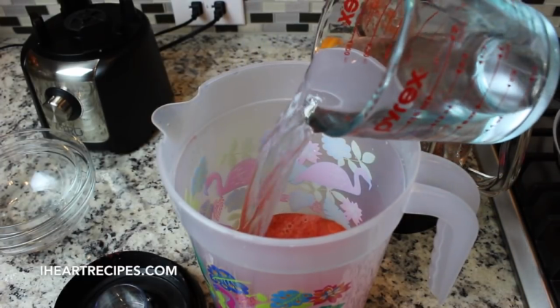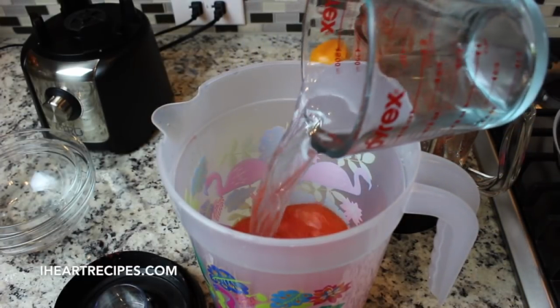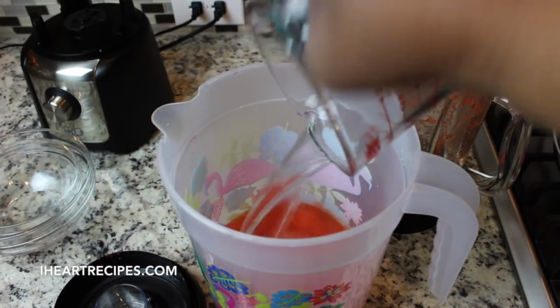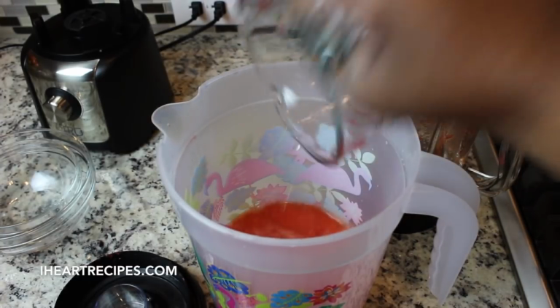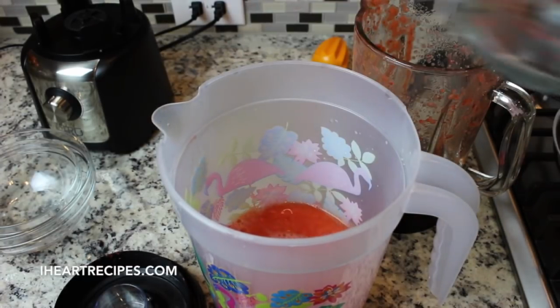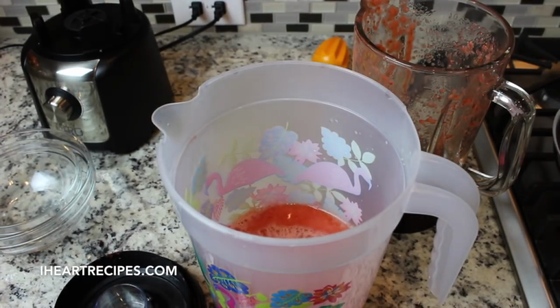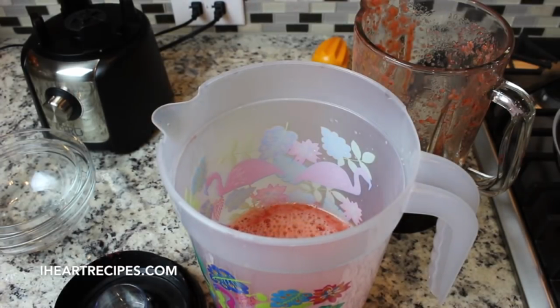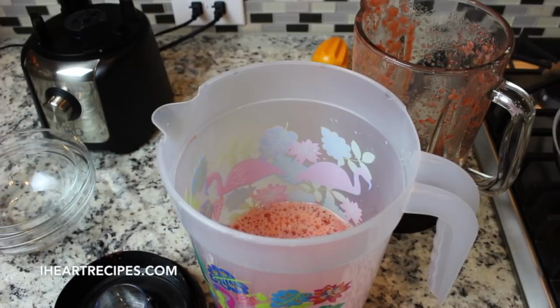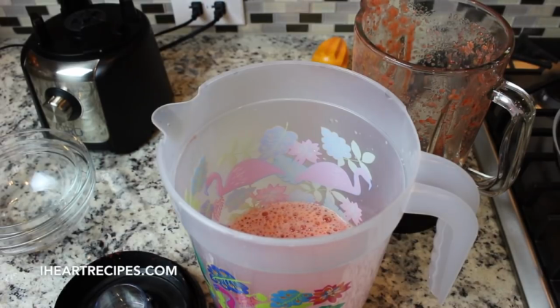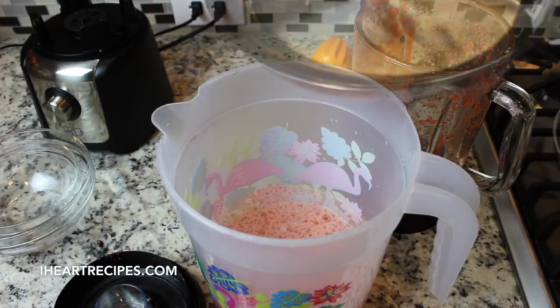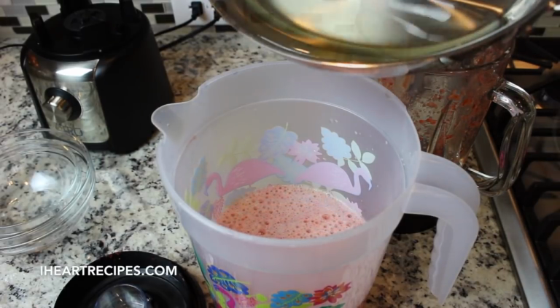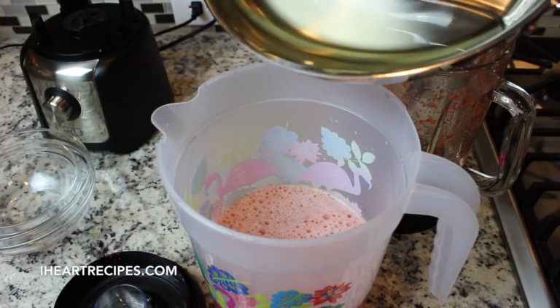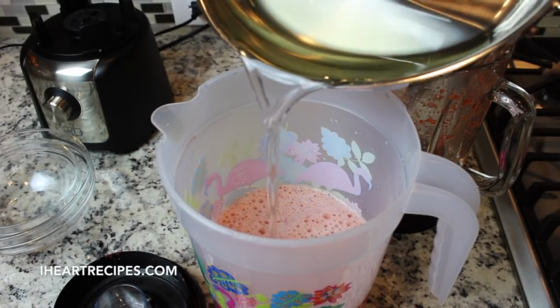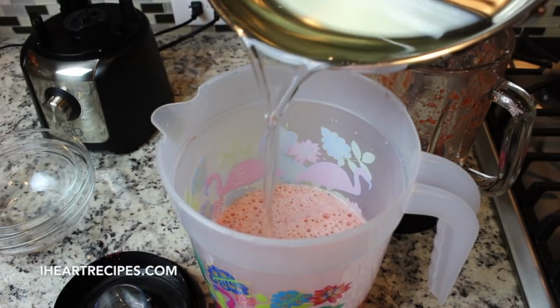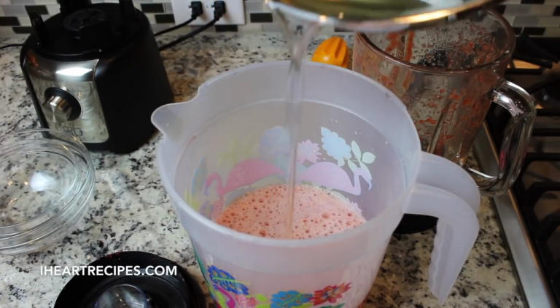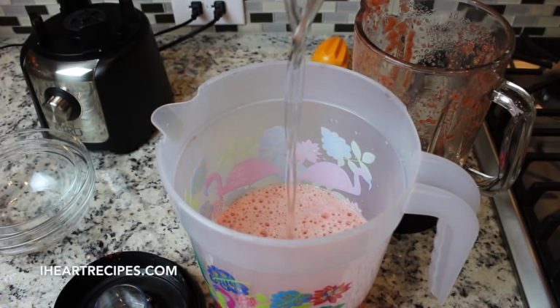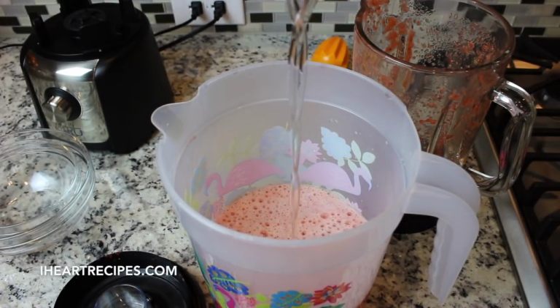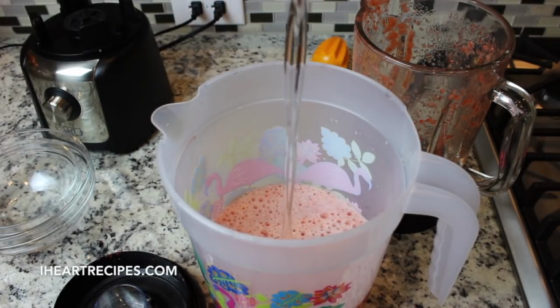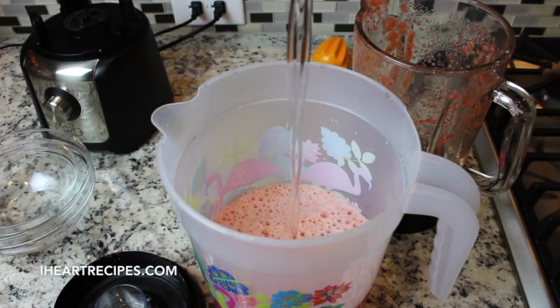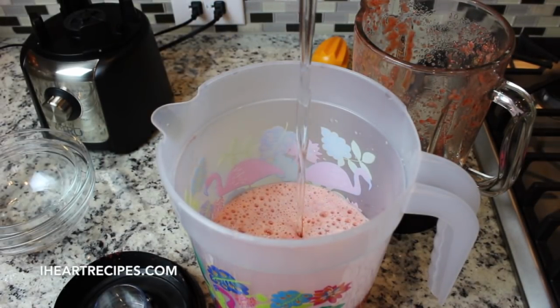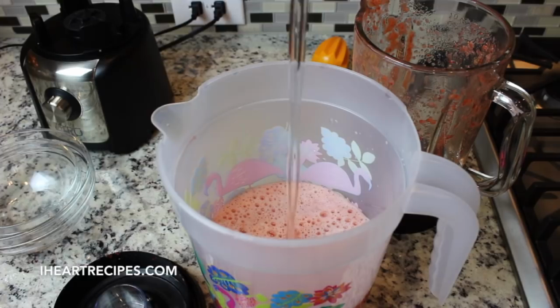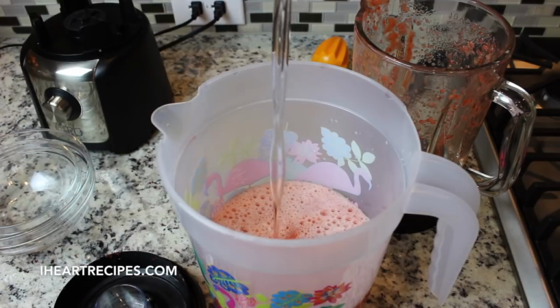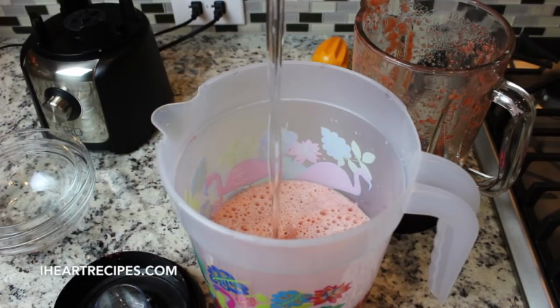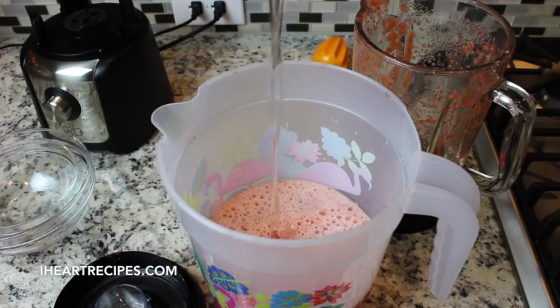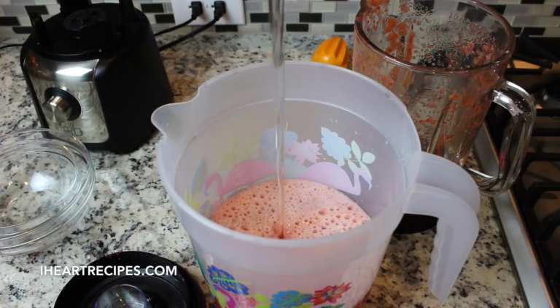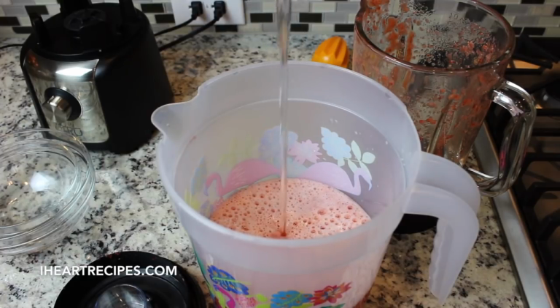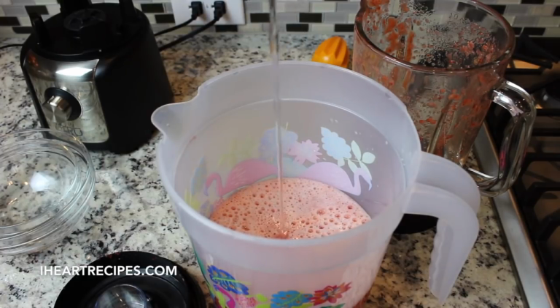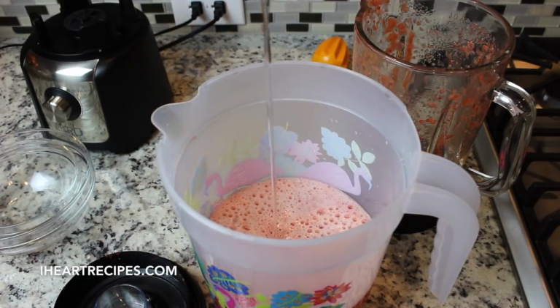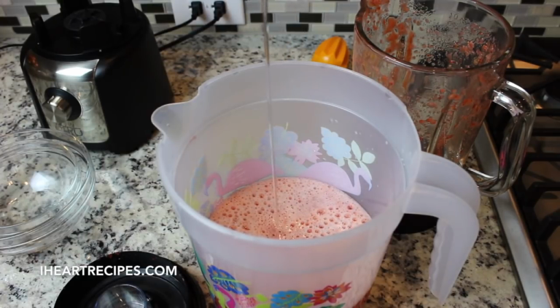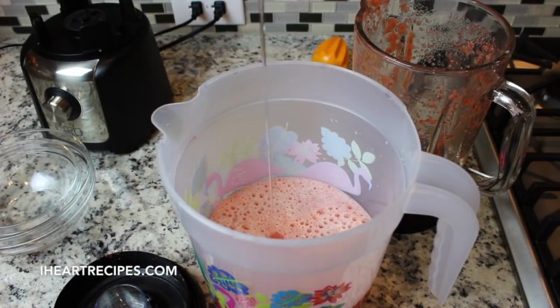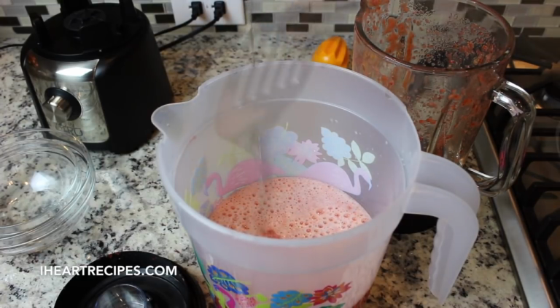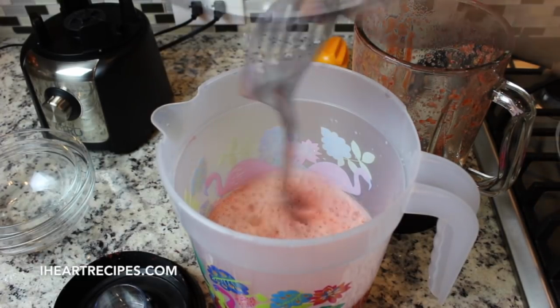Once the water is in there, we're going to grab that simple syrup that we made earlier and pour it in. Don't forget, if you want the exact measurements you can find them on my blog iheartrecipes.com.